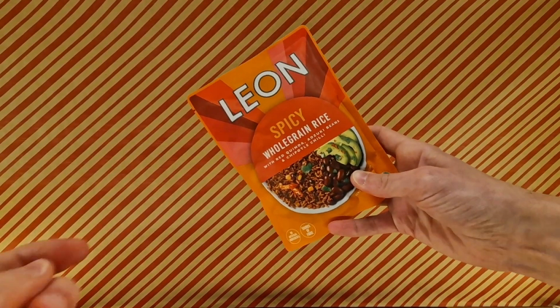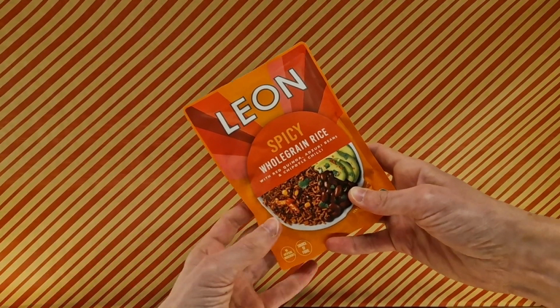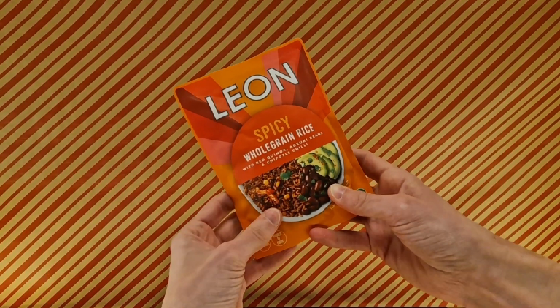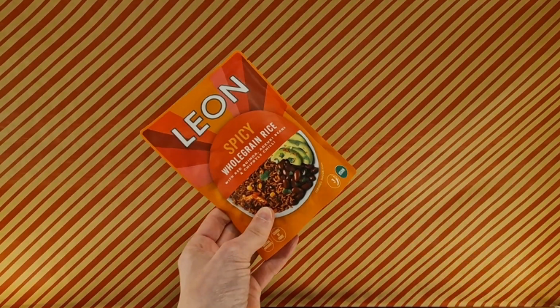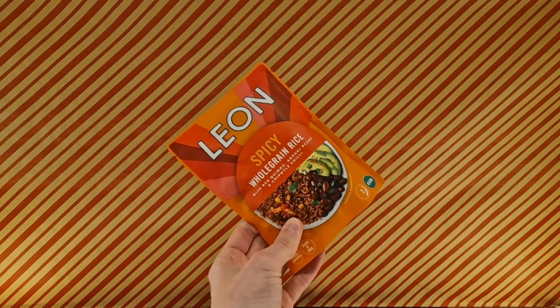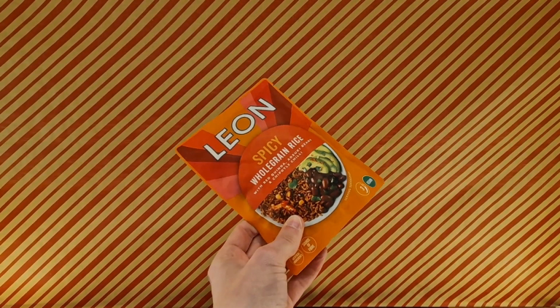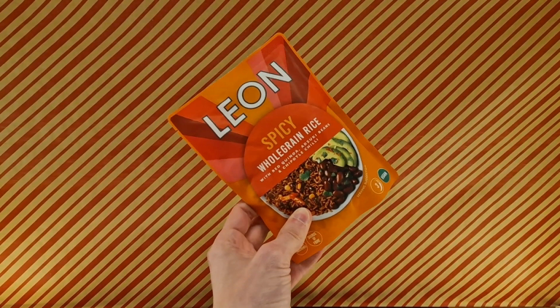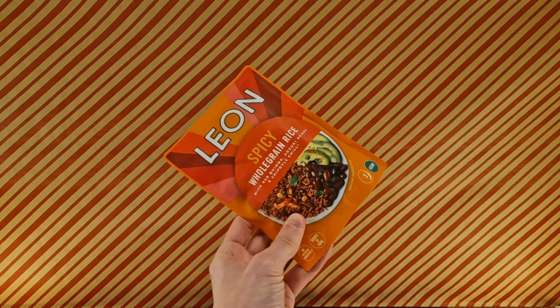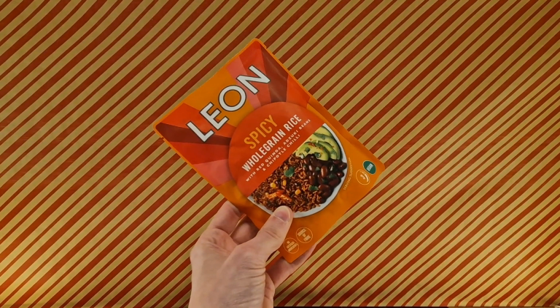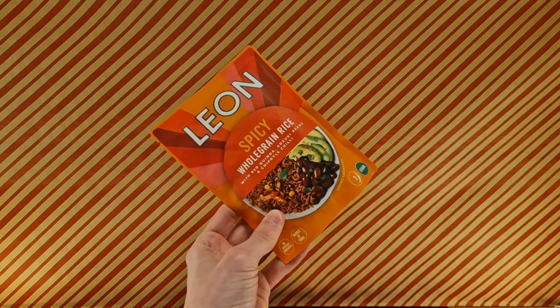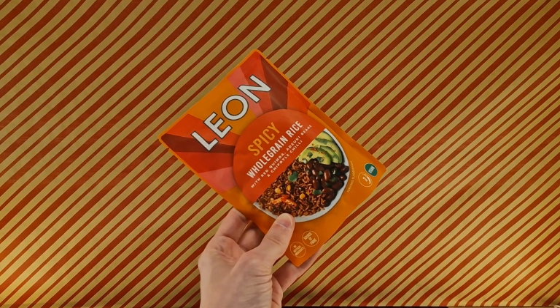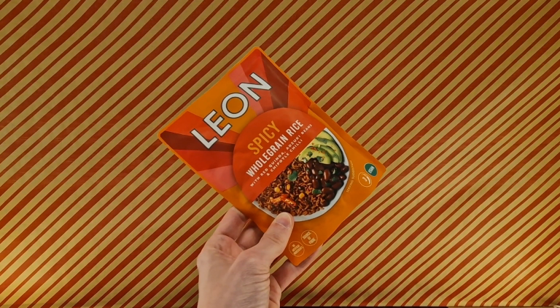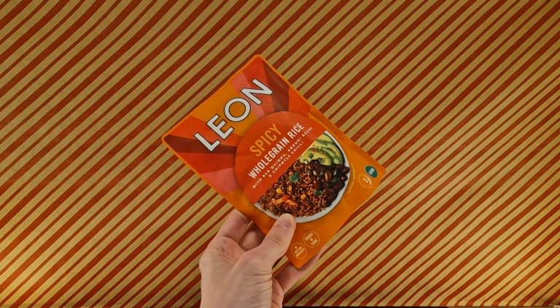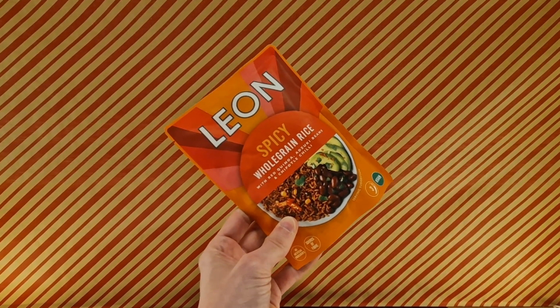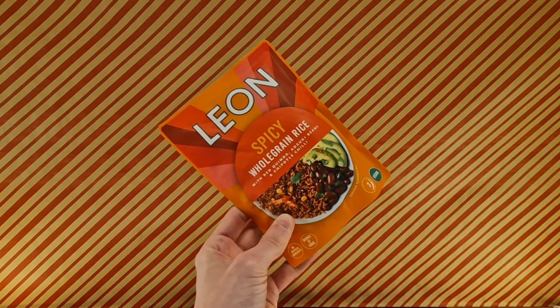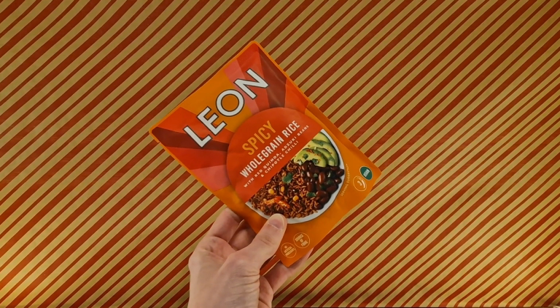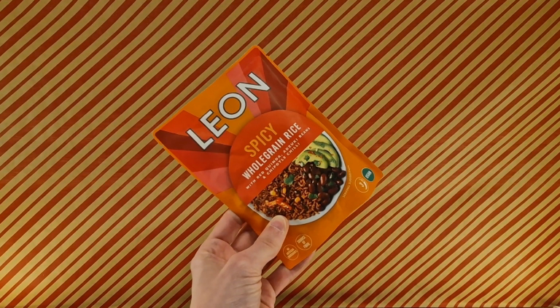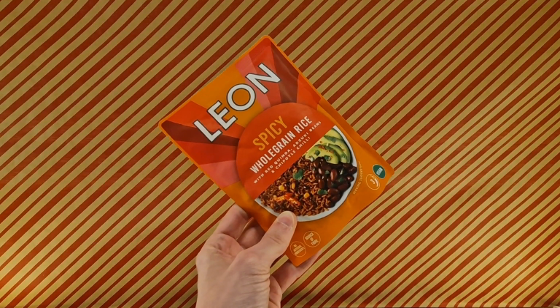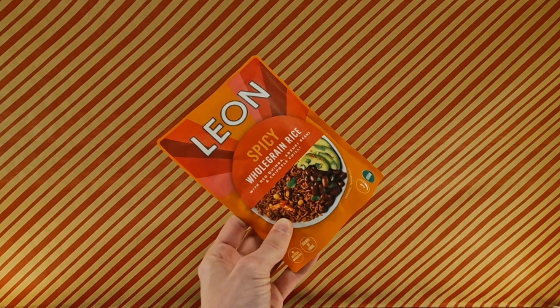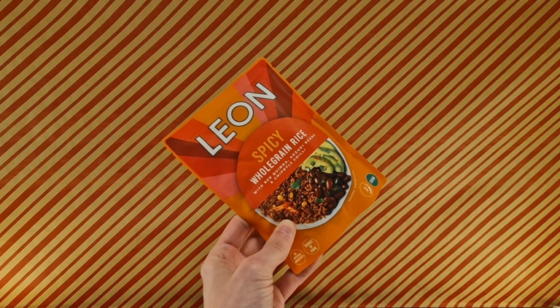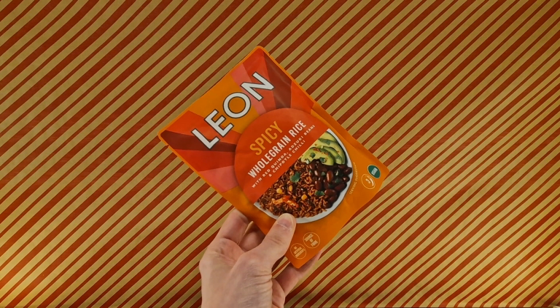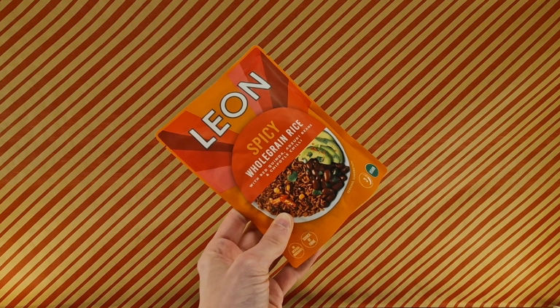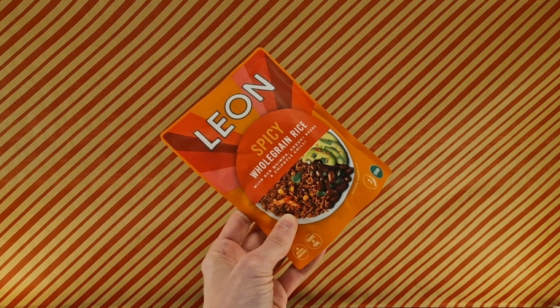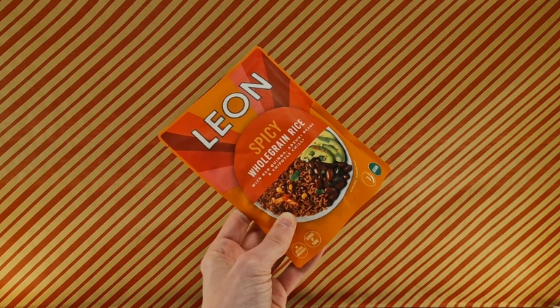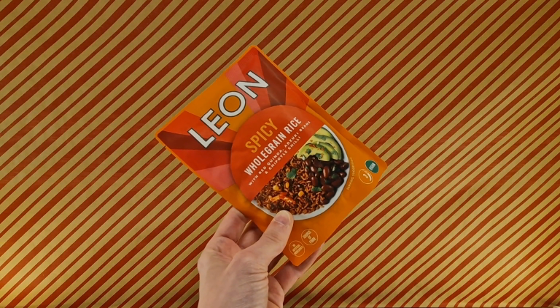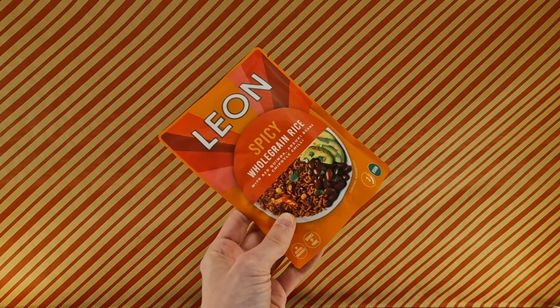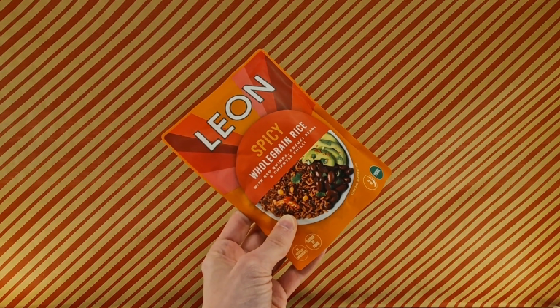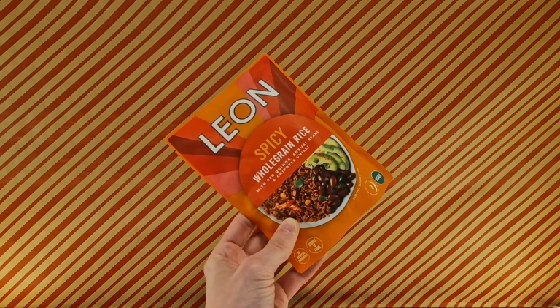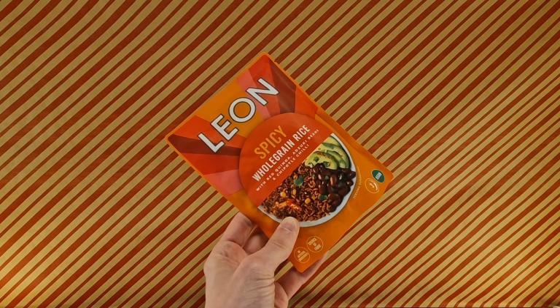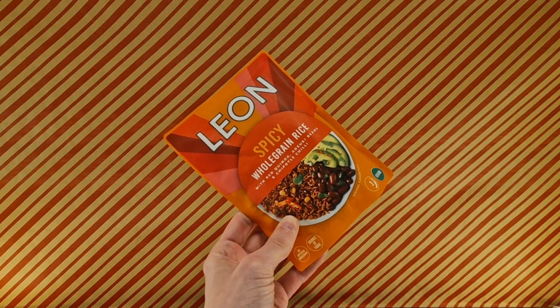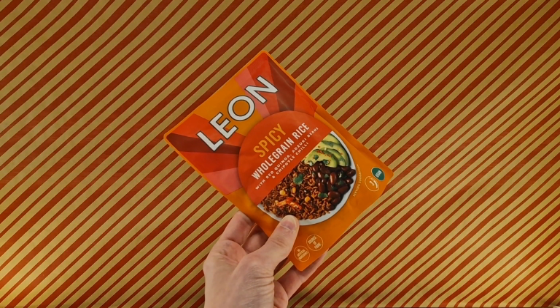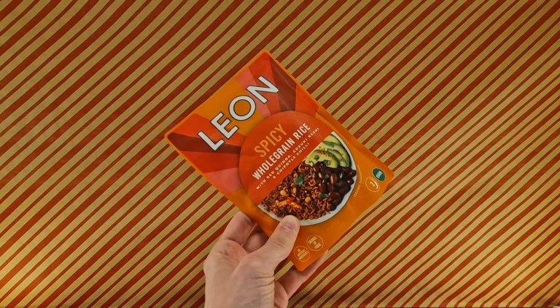This is Leon — not the guy from Resident Evil, that chain of restaurants, I believe. This is spicy whole grain rice with red quinoa, azuki beans, and chipotle chili.